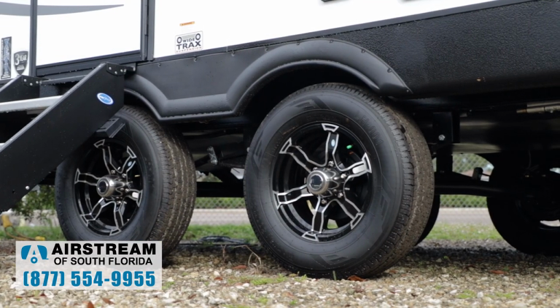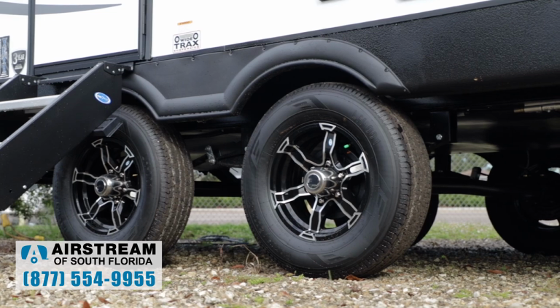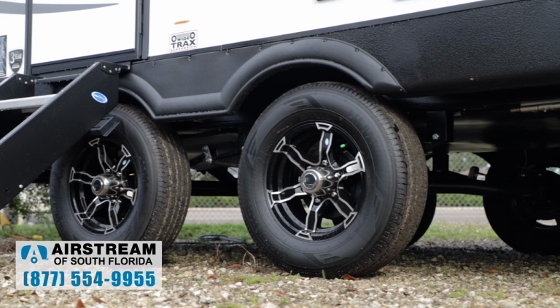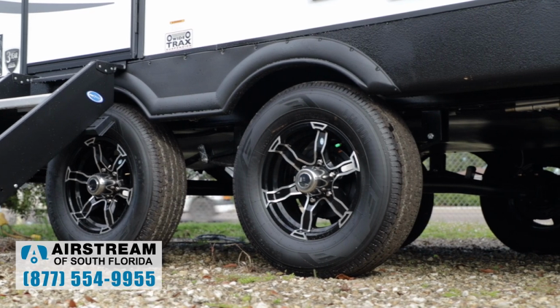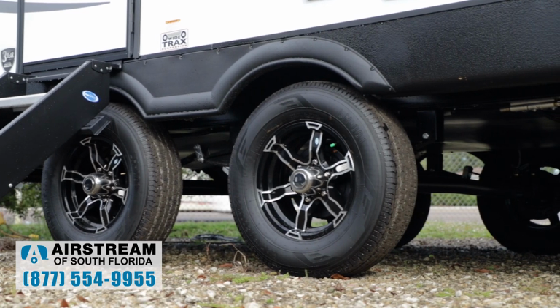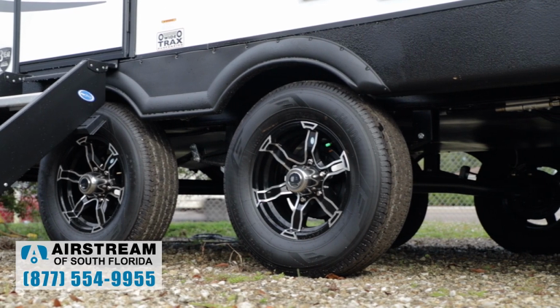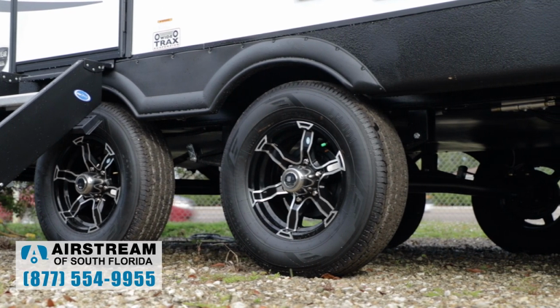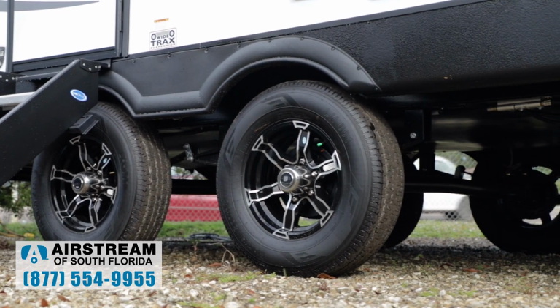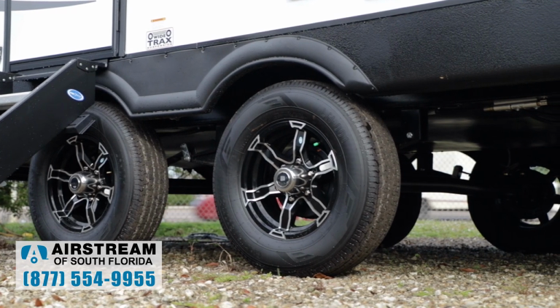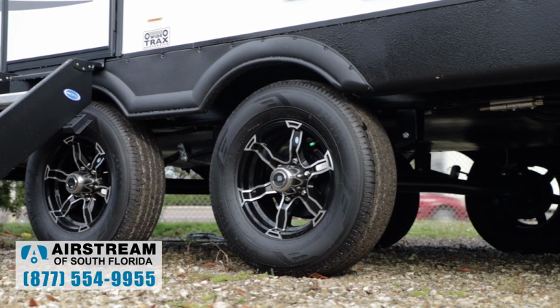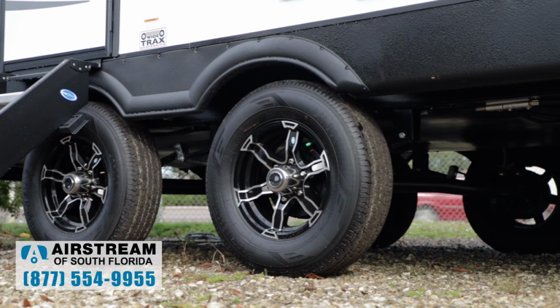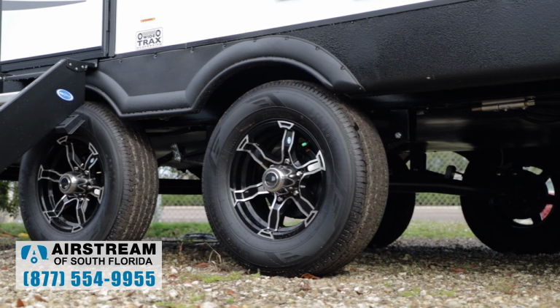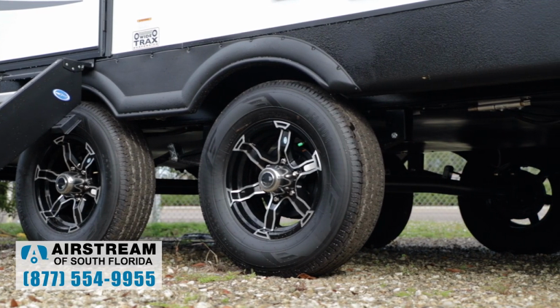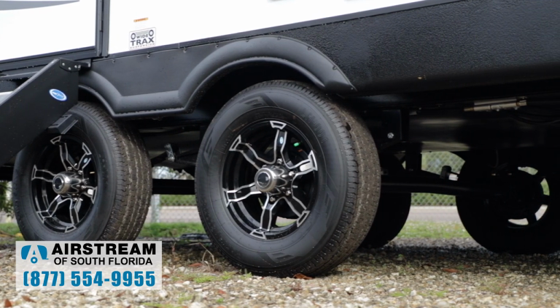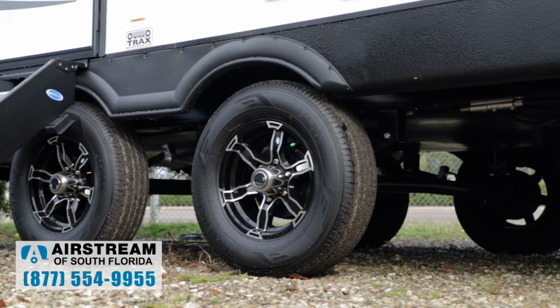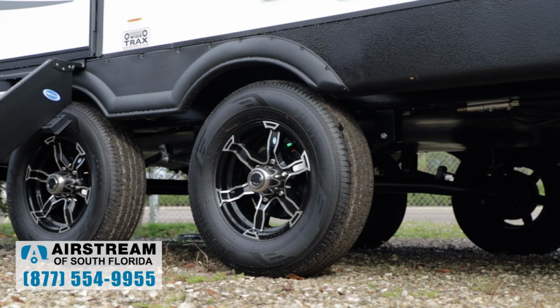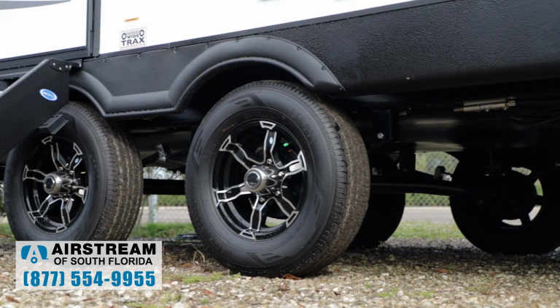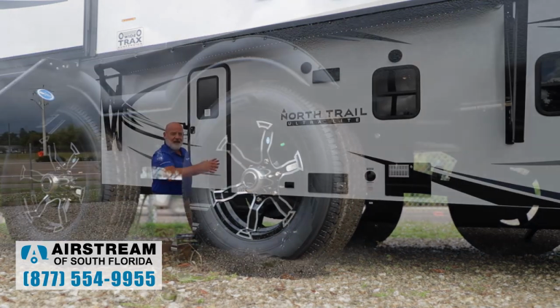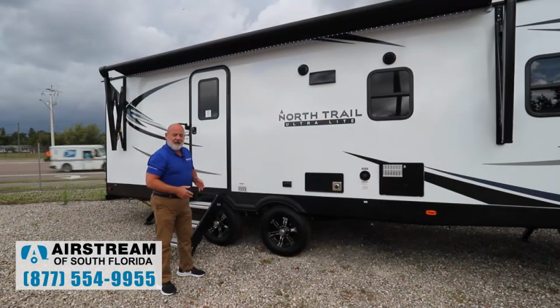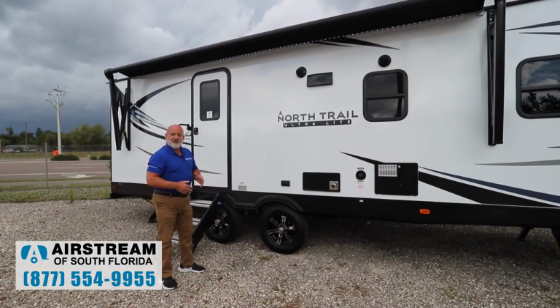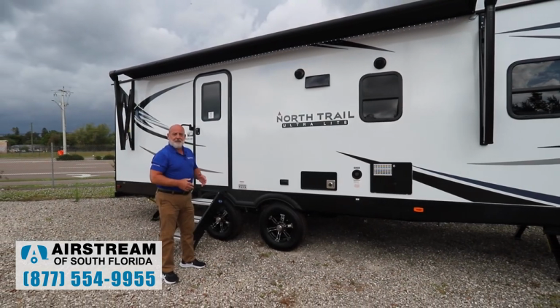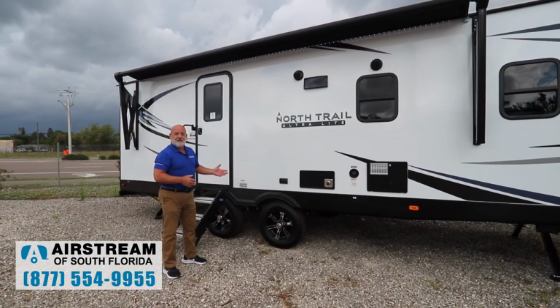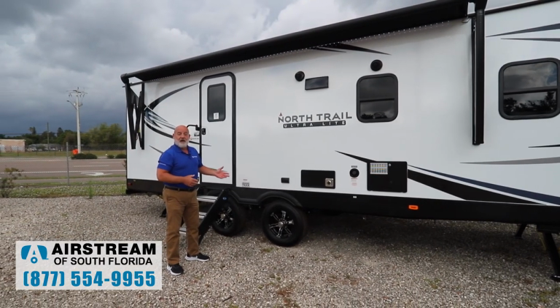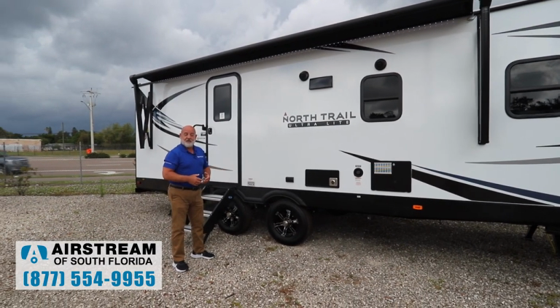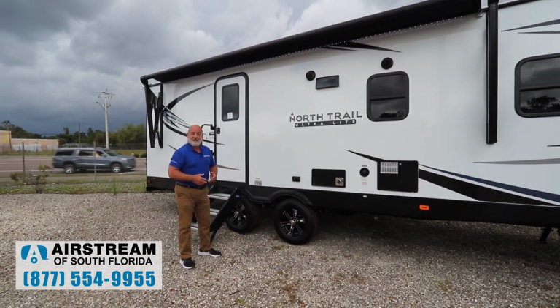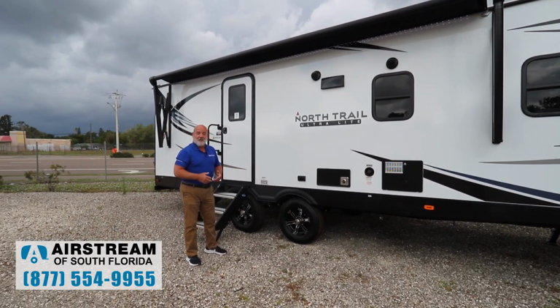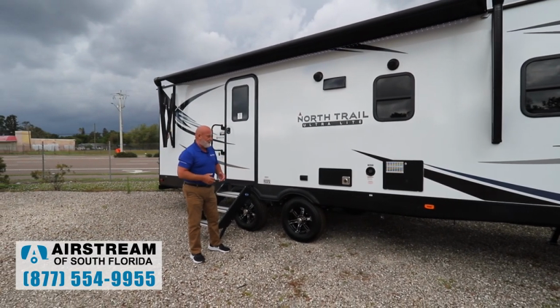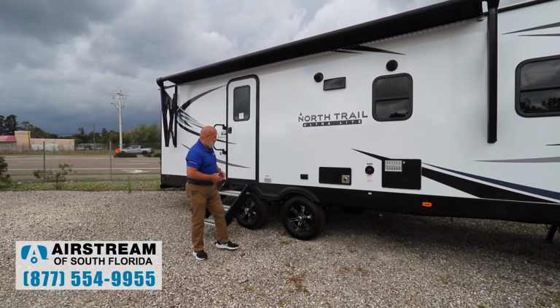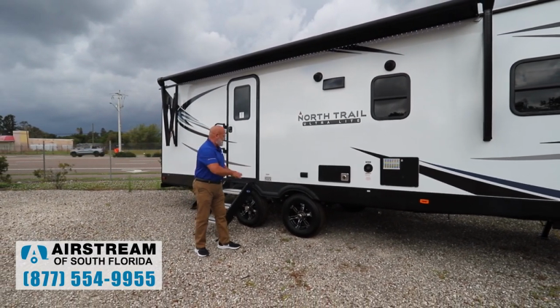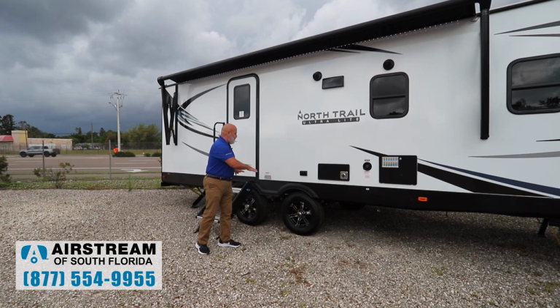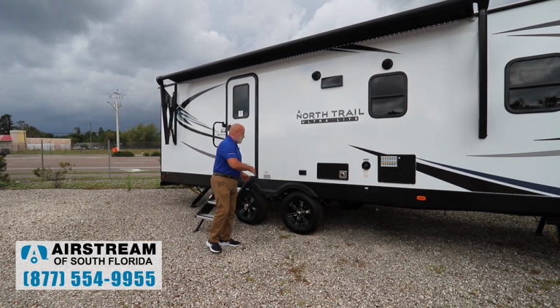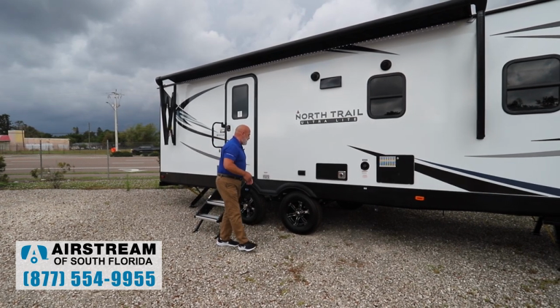You've got the wide-track suspension. That helps you a little bit with some tongue weight, and it also helps you with some sway as you're traveling down the road. That's a huge deal.